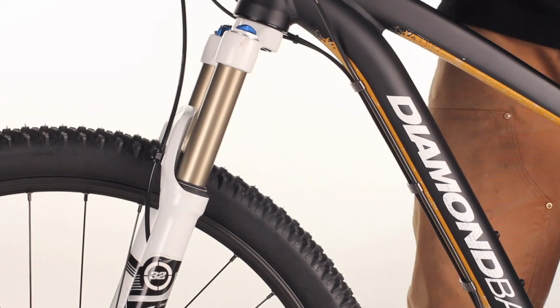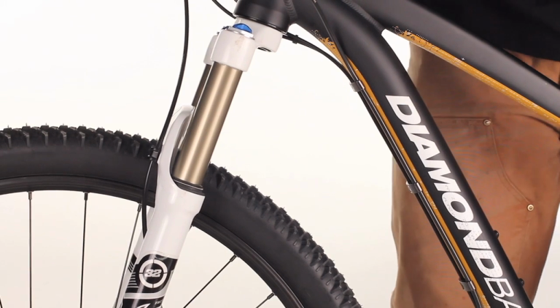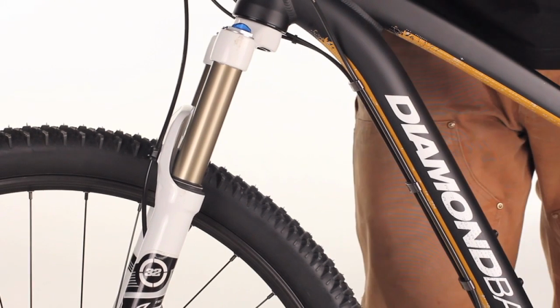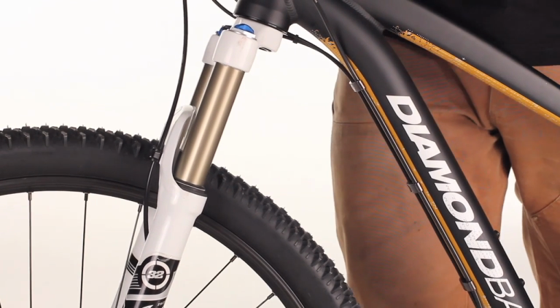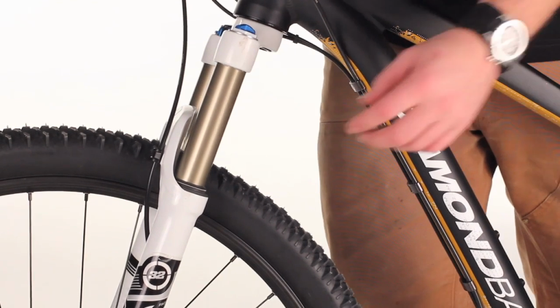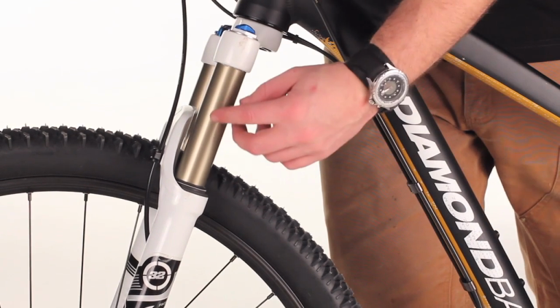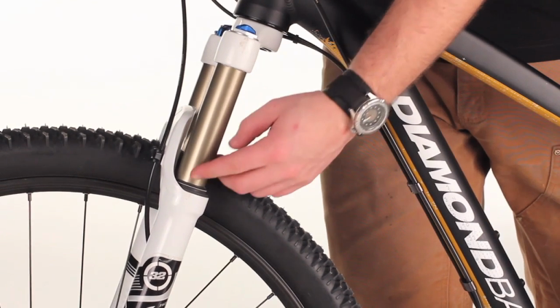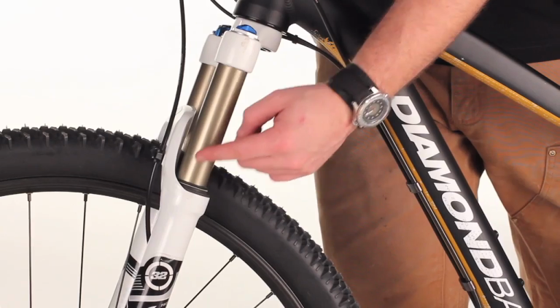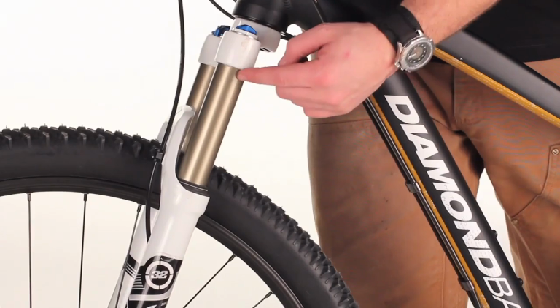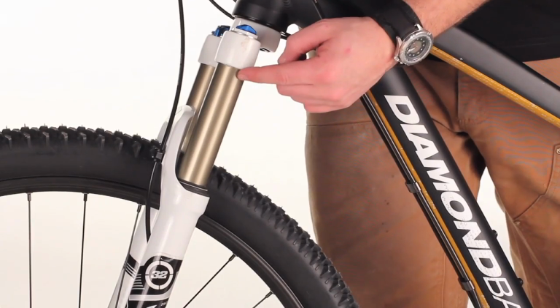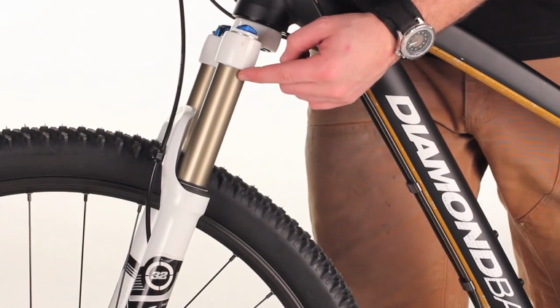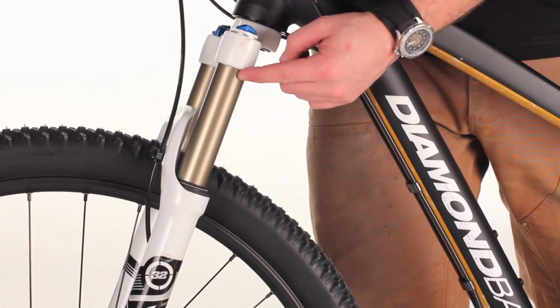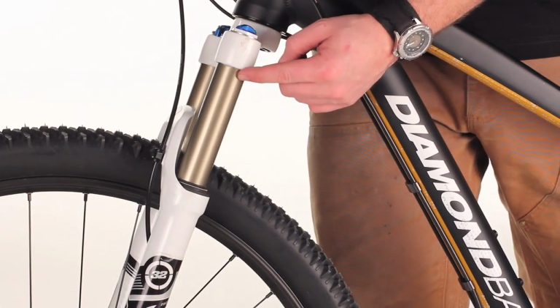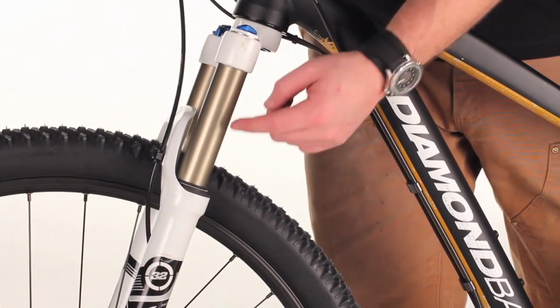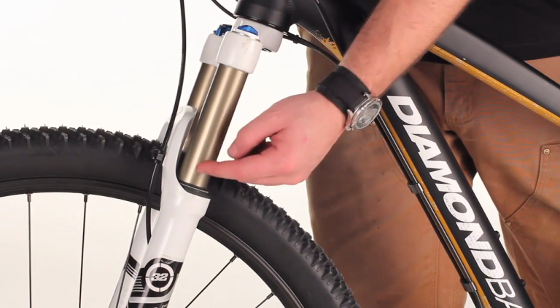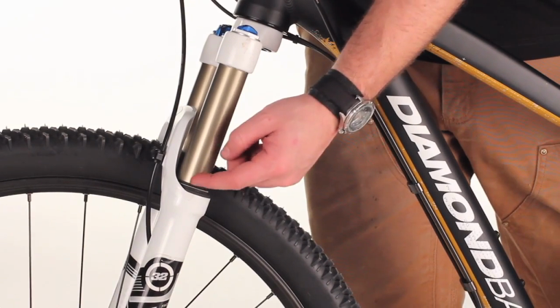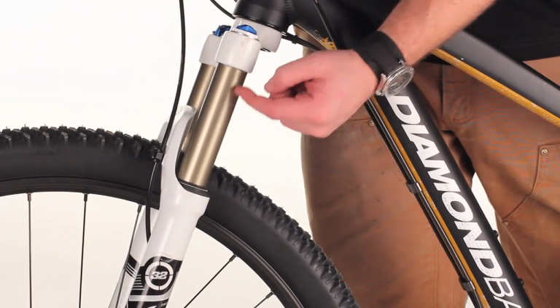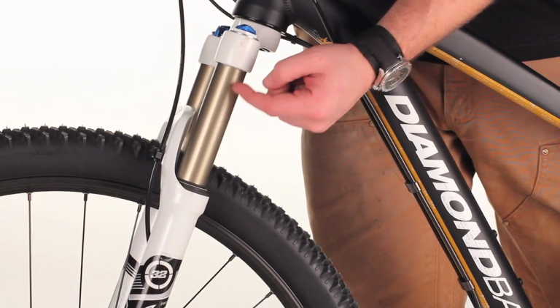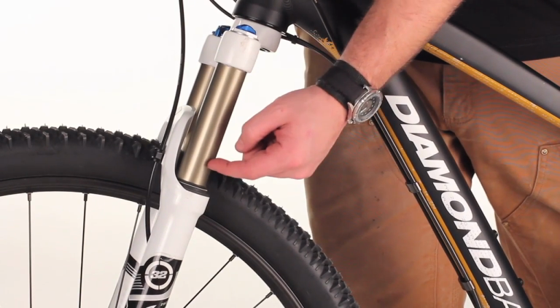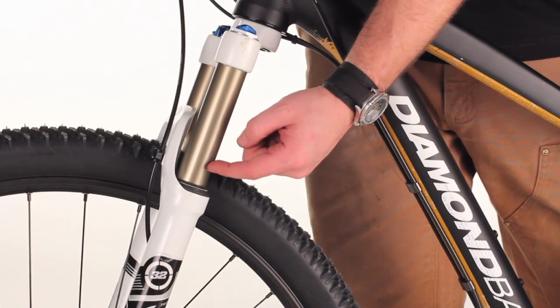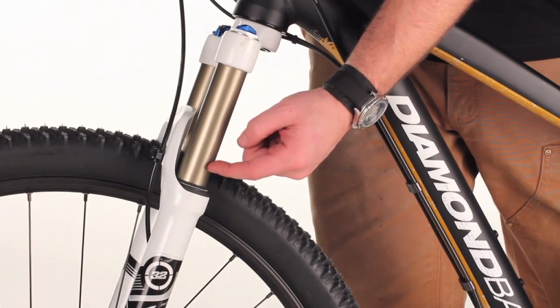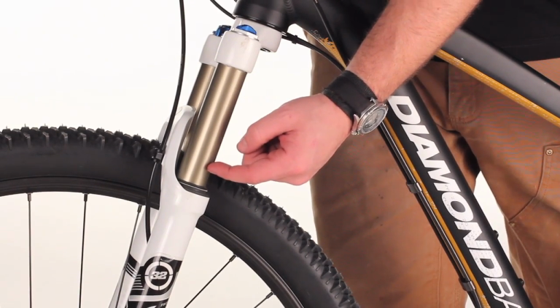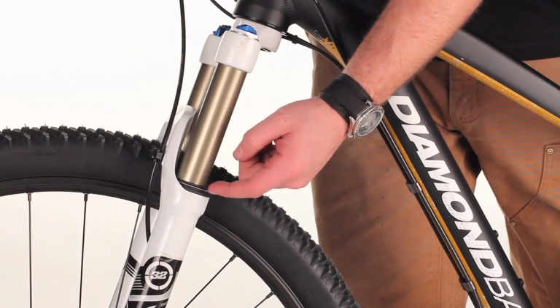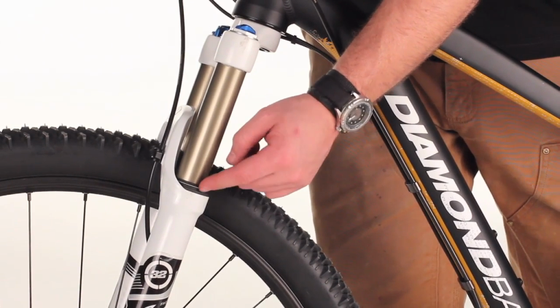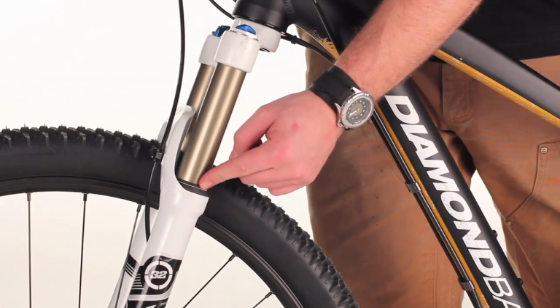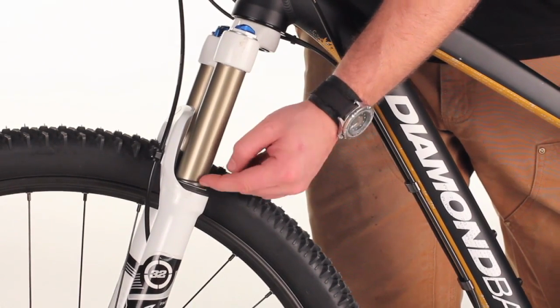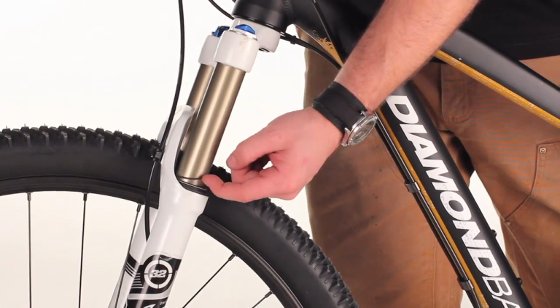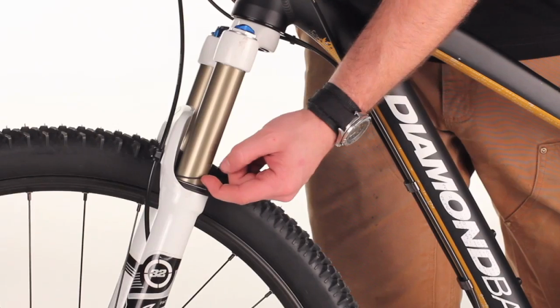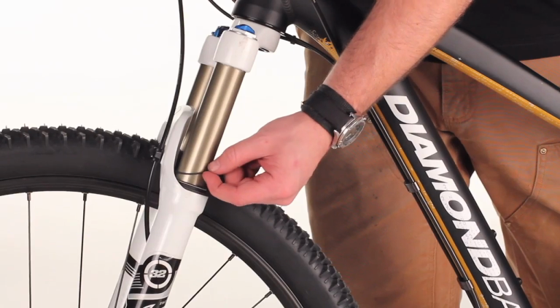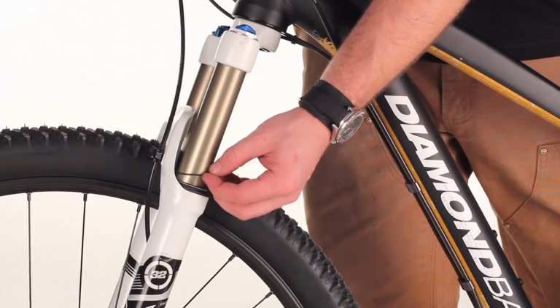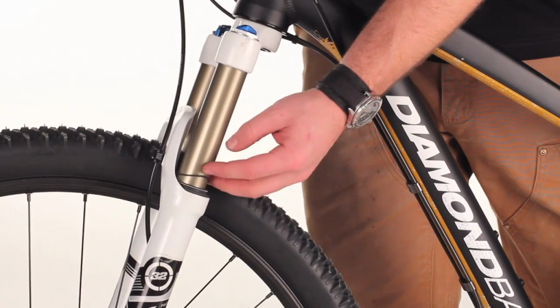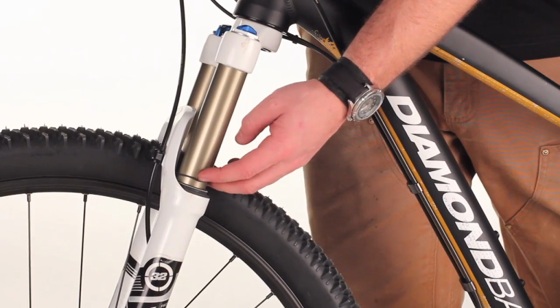With the fork, you're setting your sag for this travel, looking for a quarter of the total distance of travel. This o-ring will be there to help you set that up.